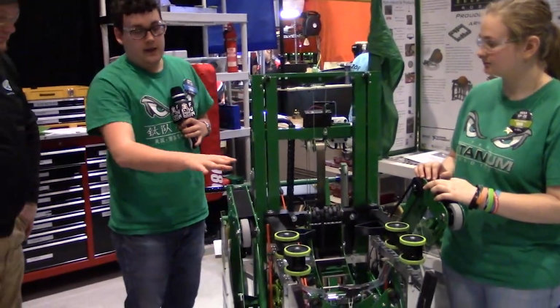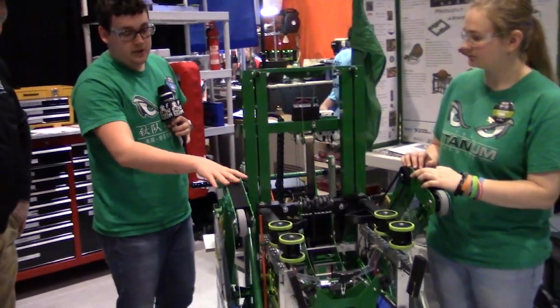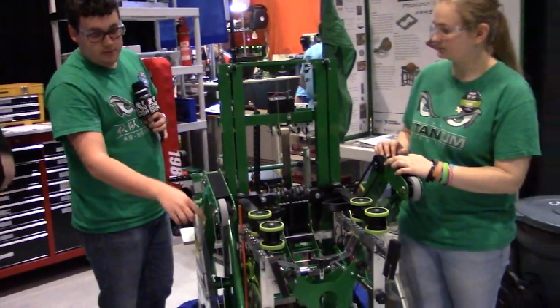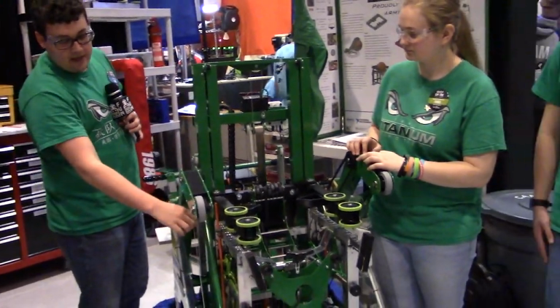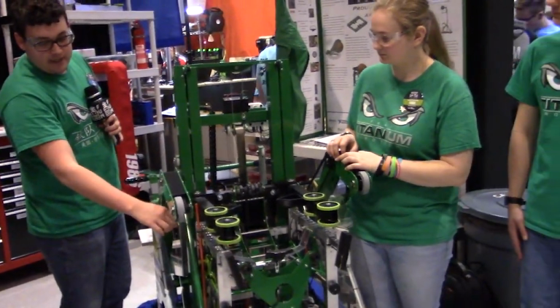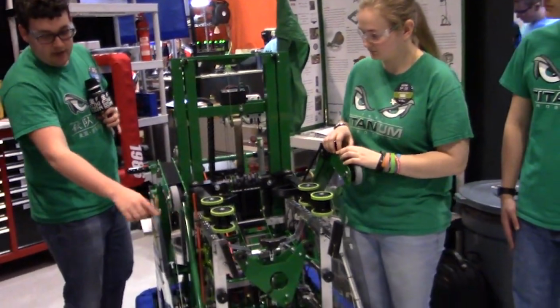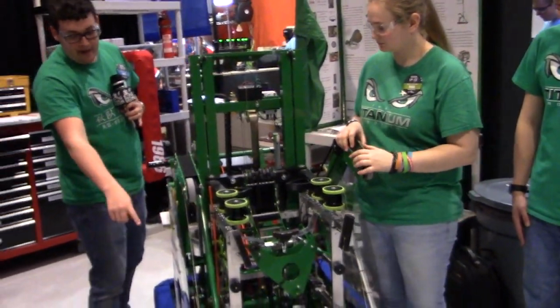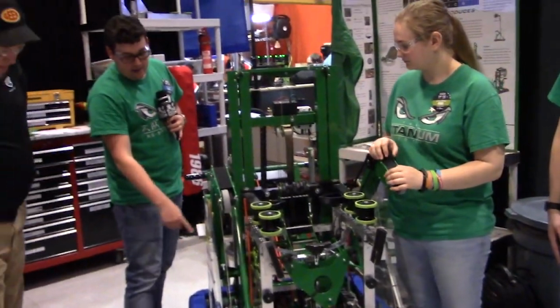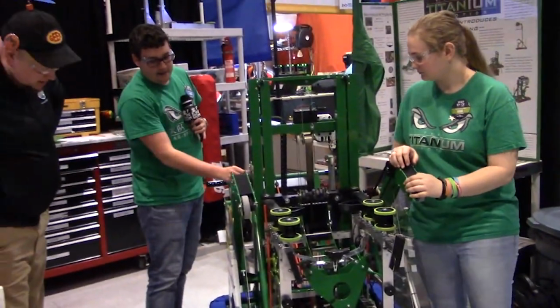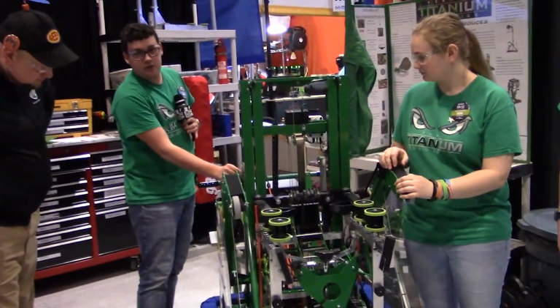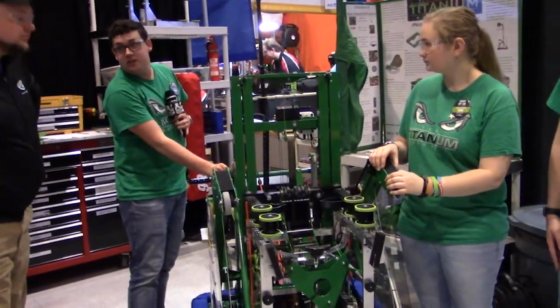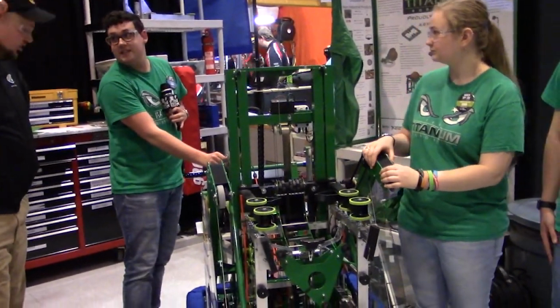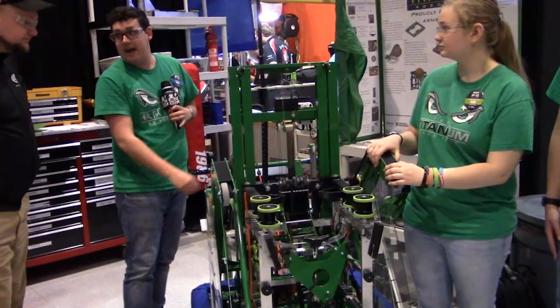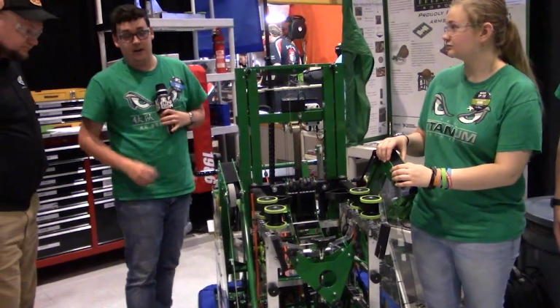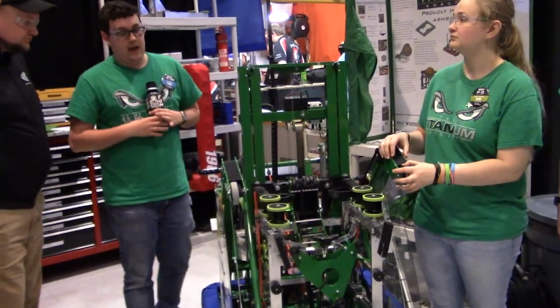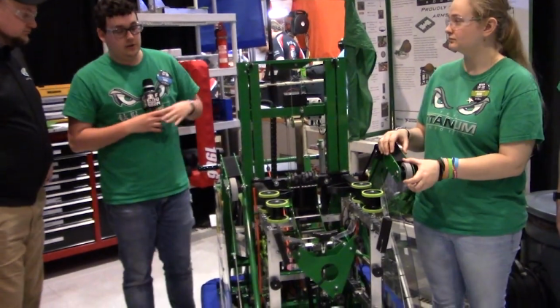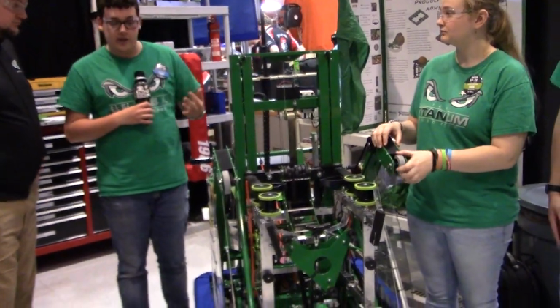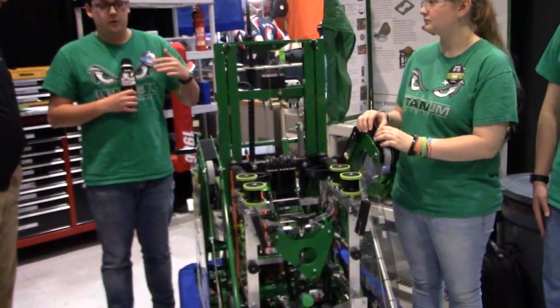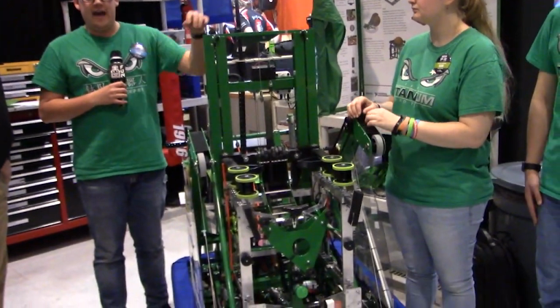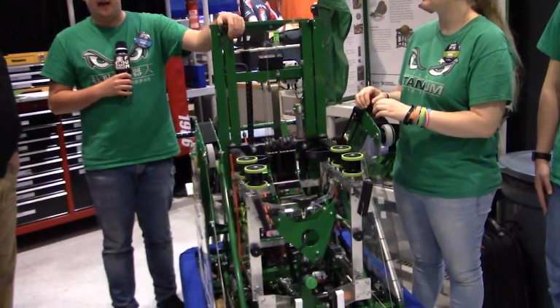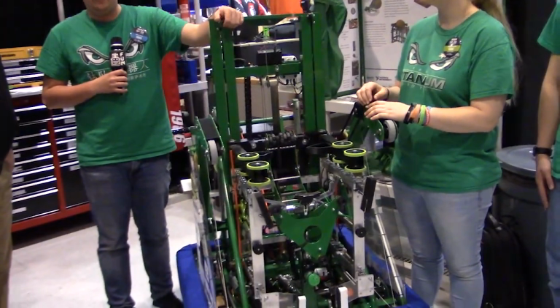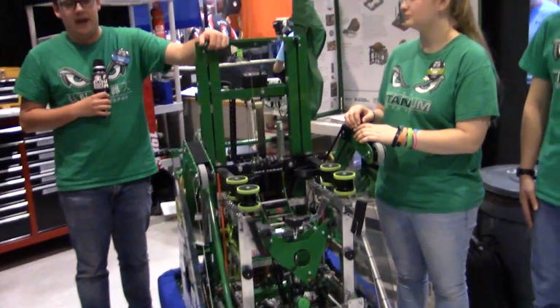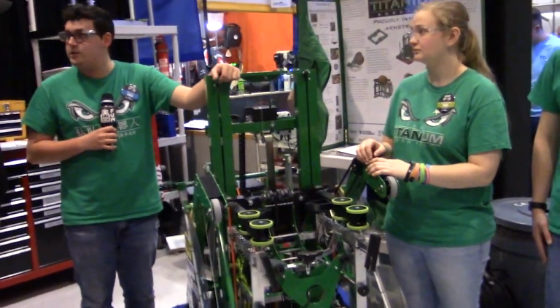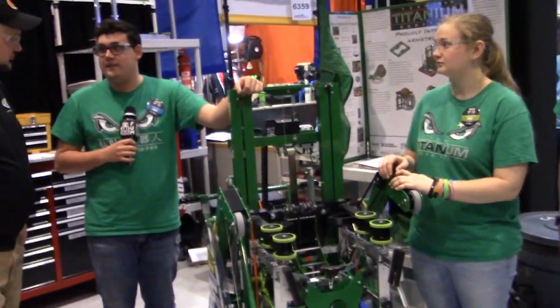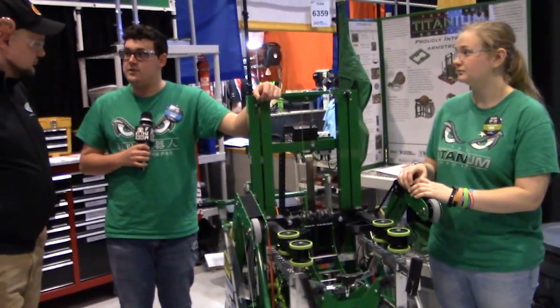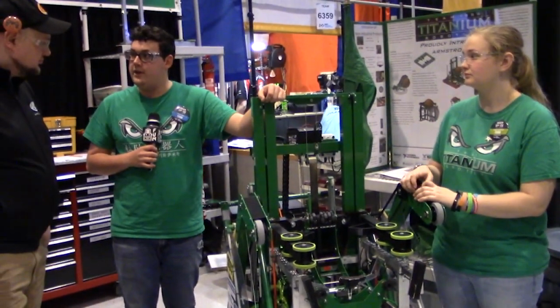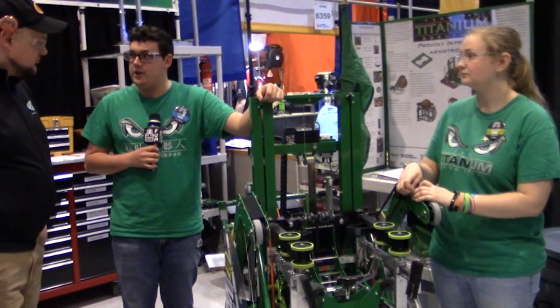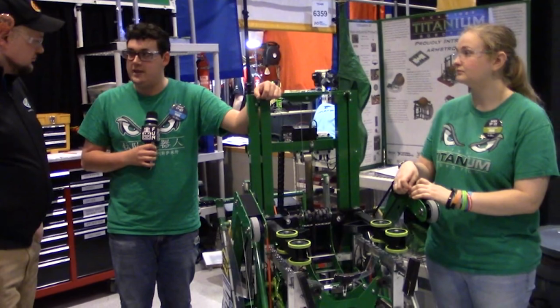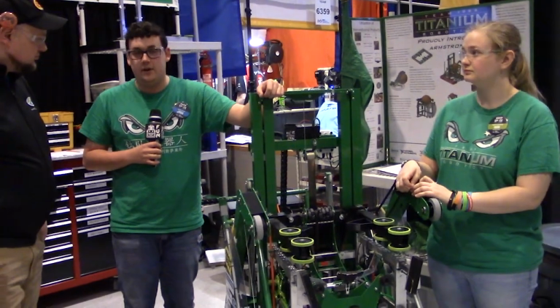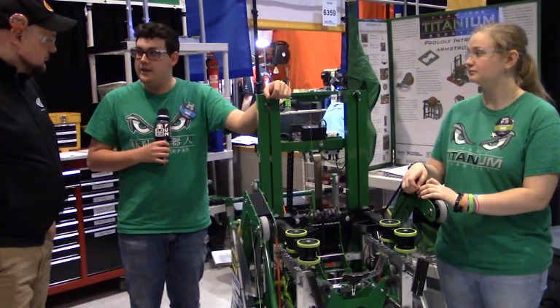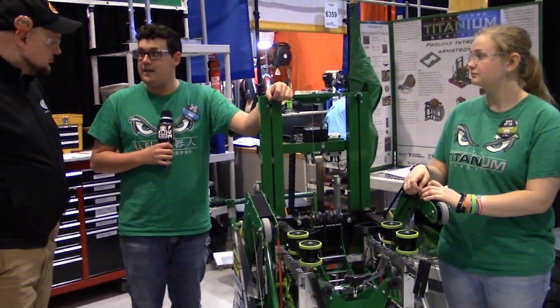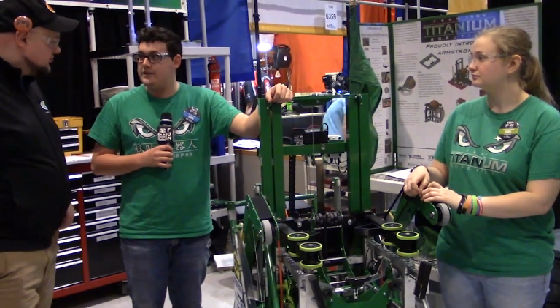These arms have strings that are mechanically connected to strings on the jacks in the back. So it's really quick, really fast, and we've gotten it 100% of the time since we've been here at the tournament, so that's been really exciting for us.